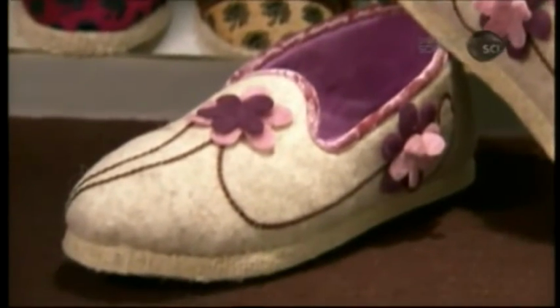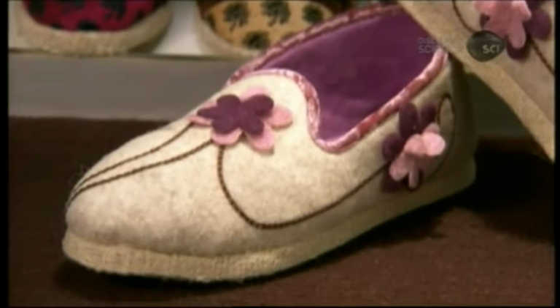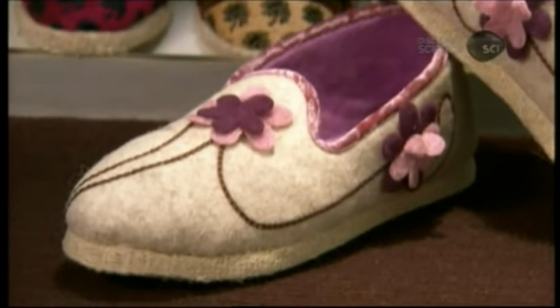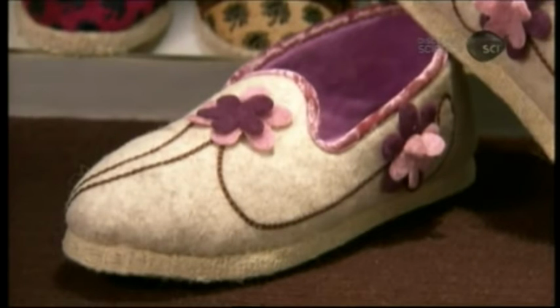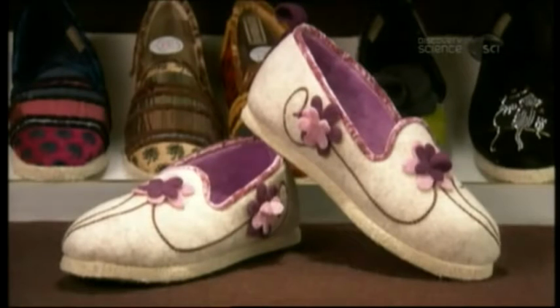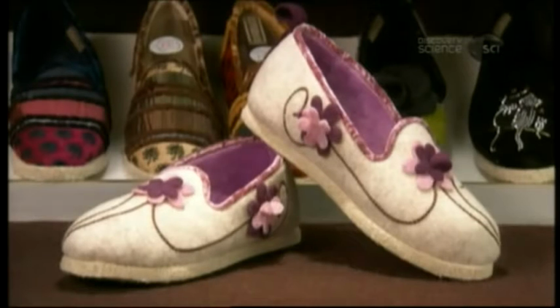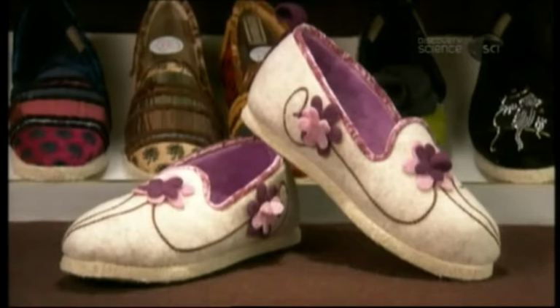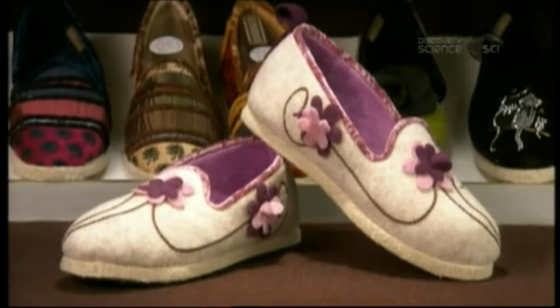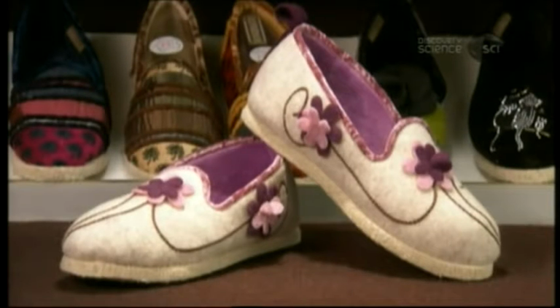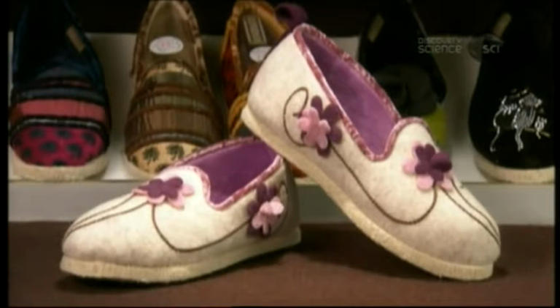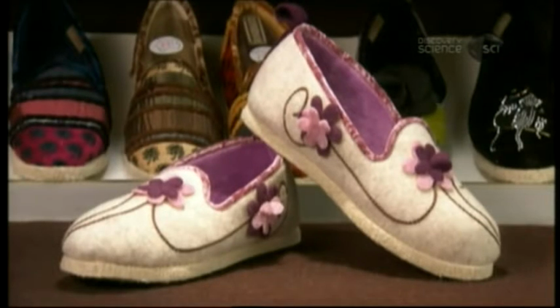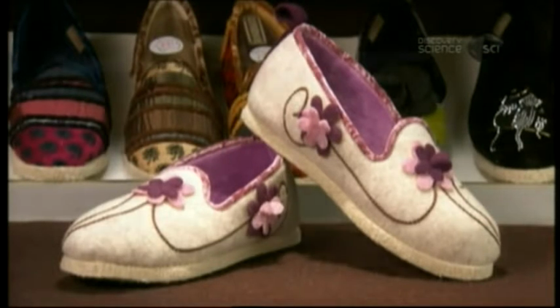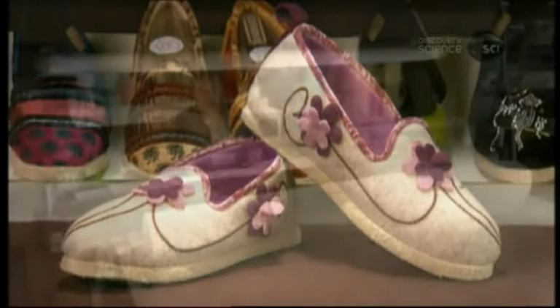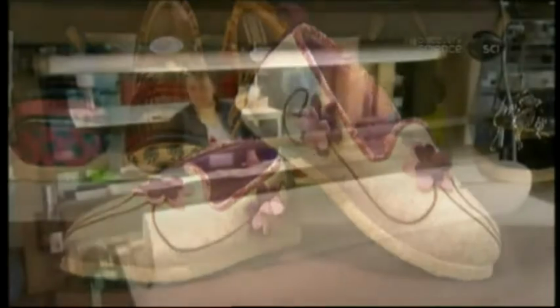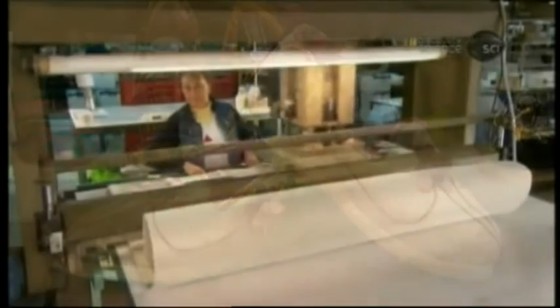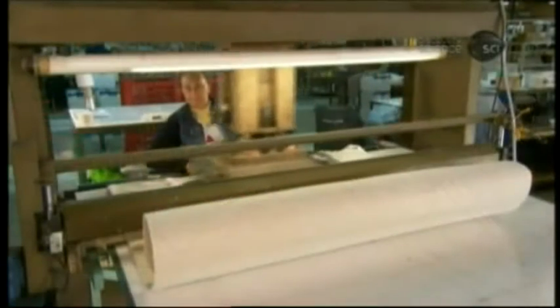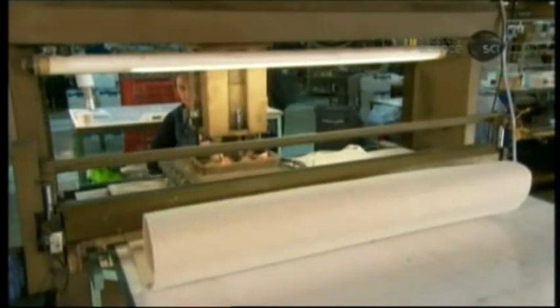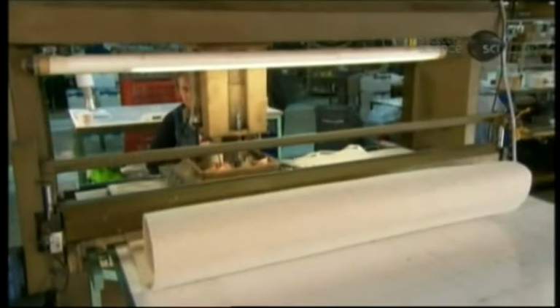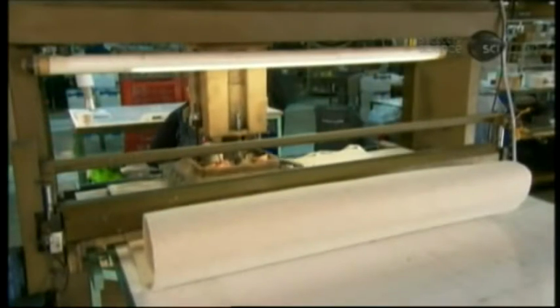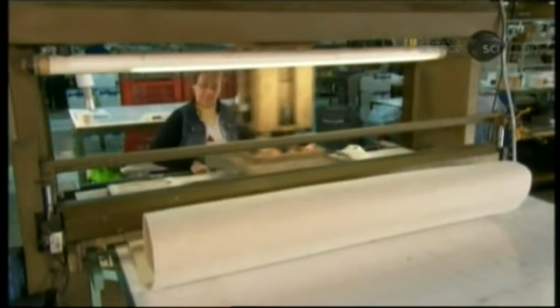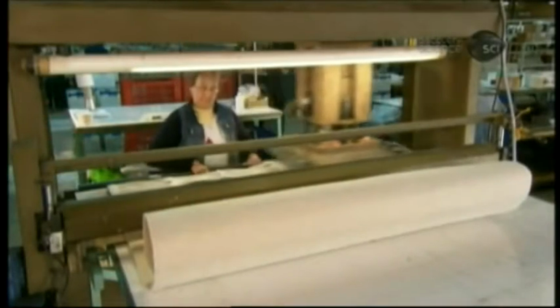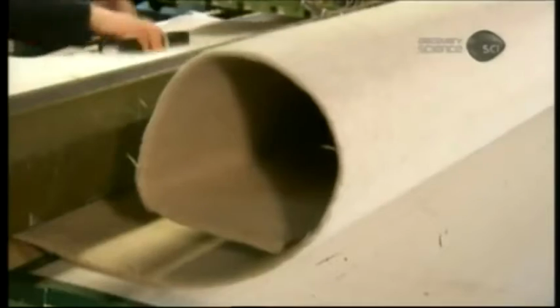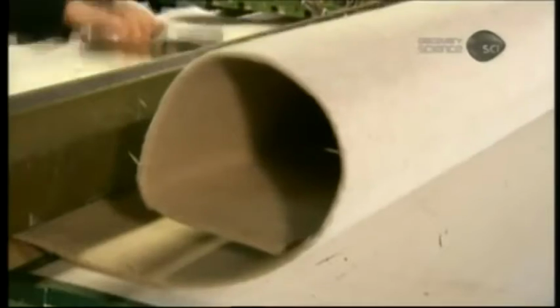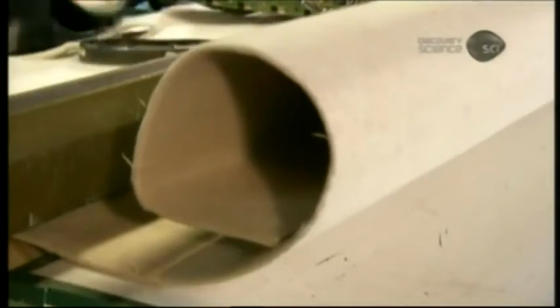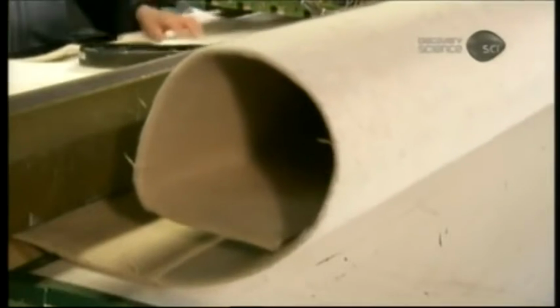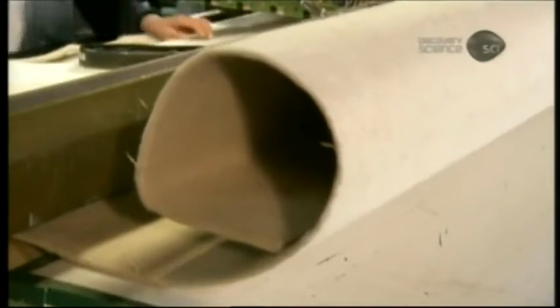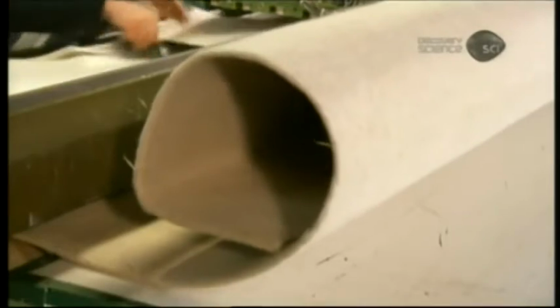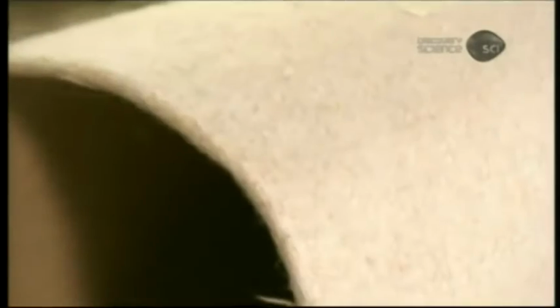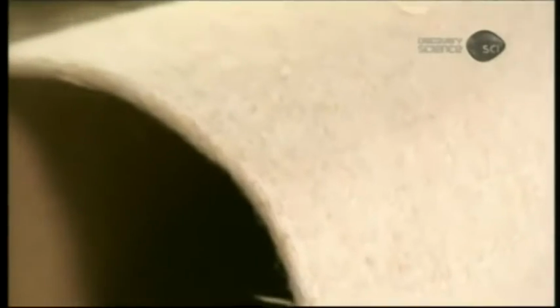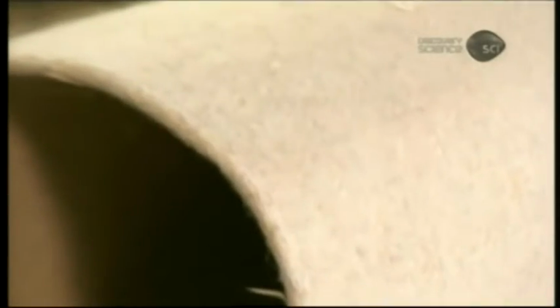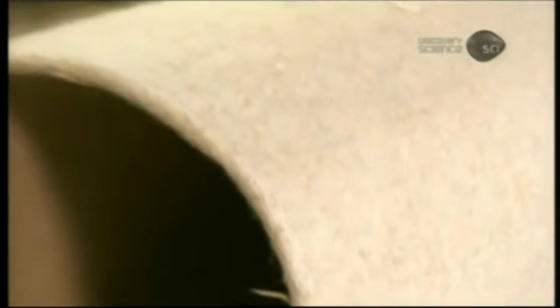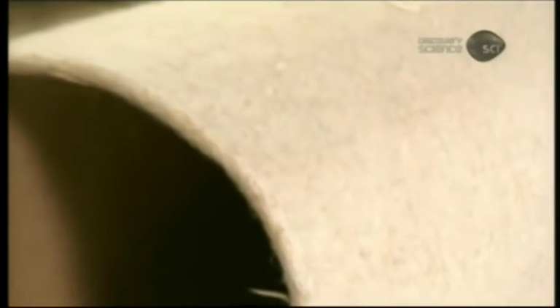The slippers are made primarily of felt, which is made from layers of compressed wool fibres. This French slipper factory uses a particularly thick and durable type of felt, composed of five wool fibre layers.